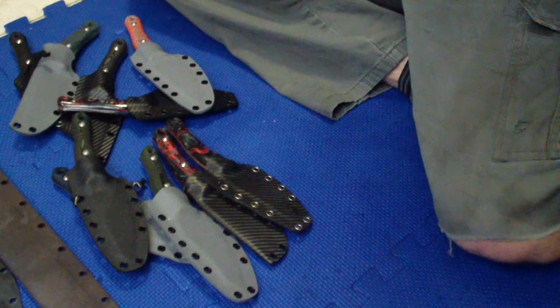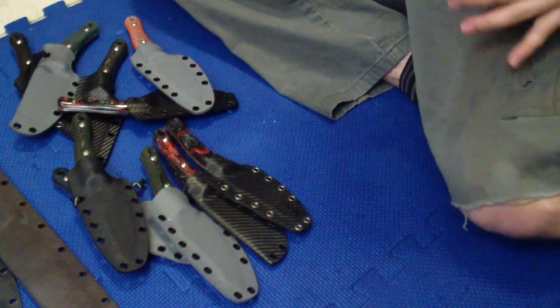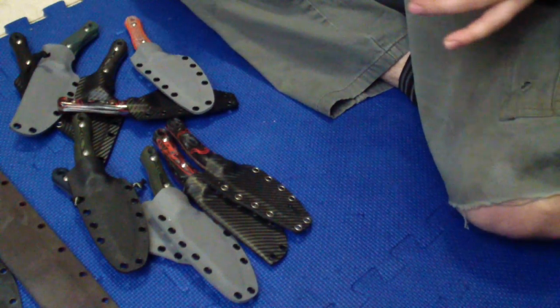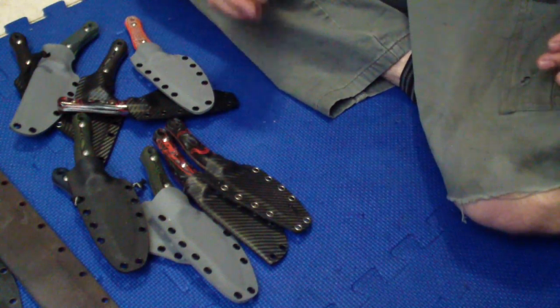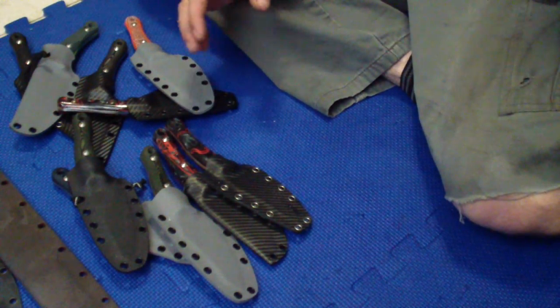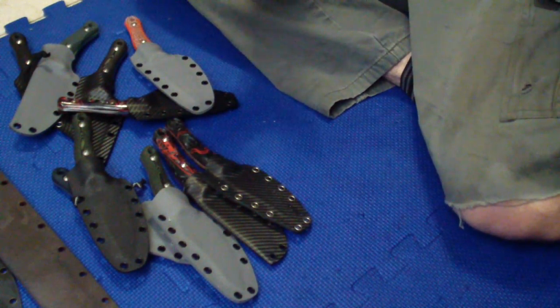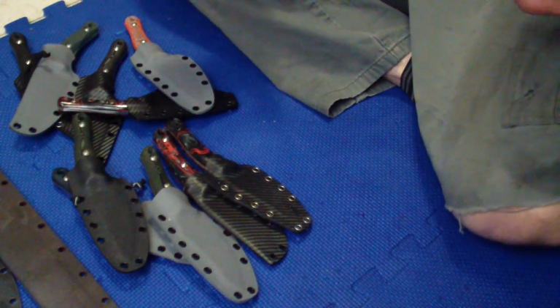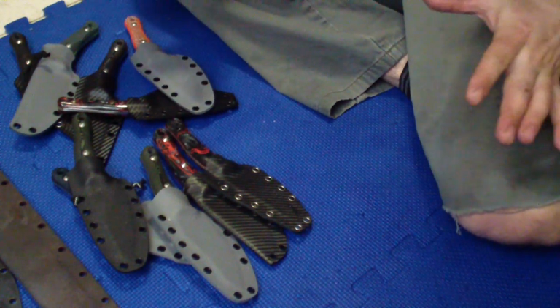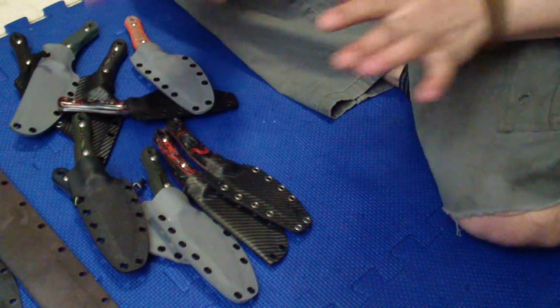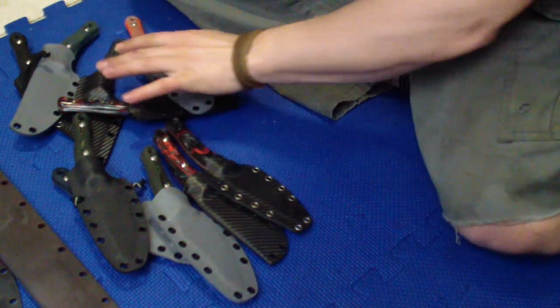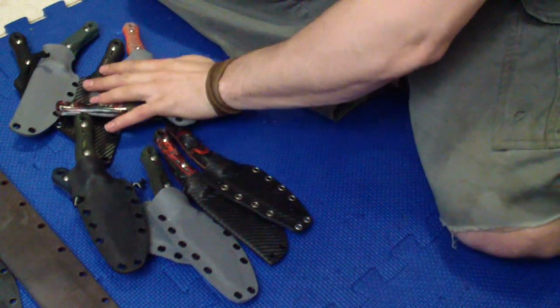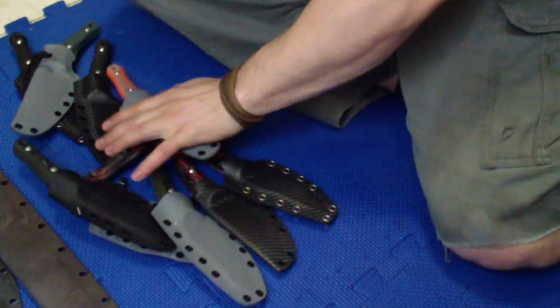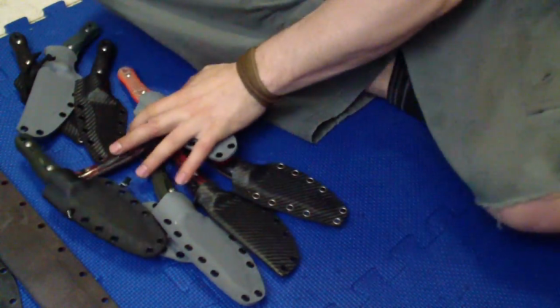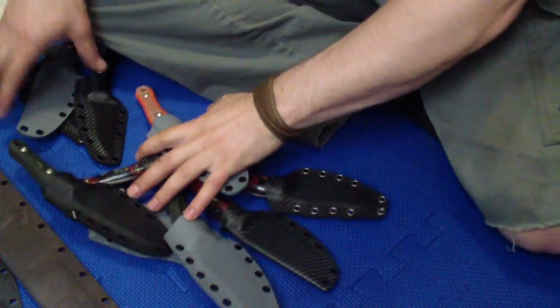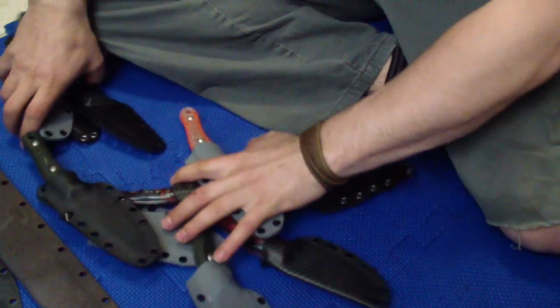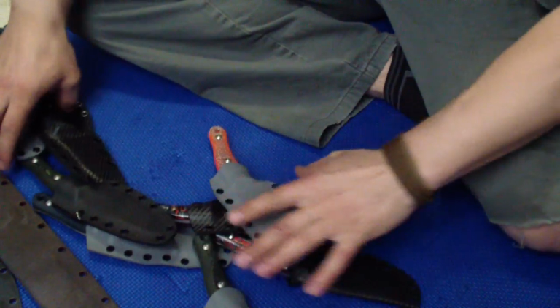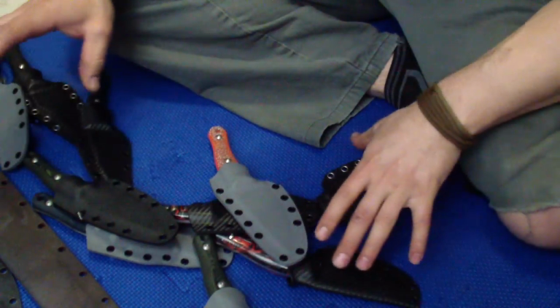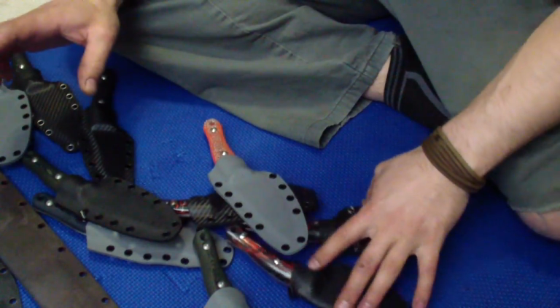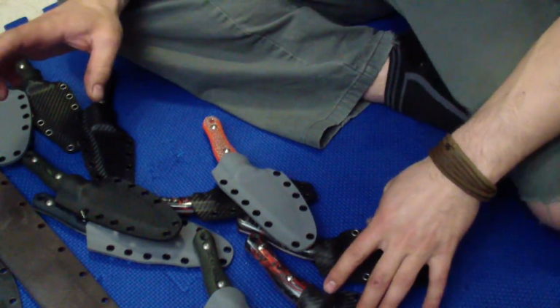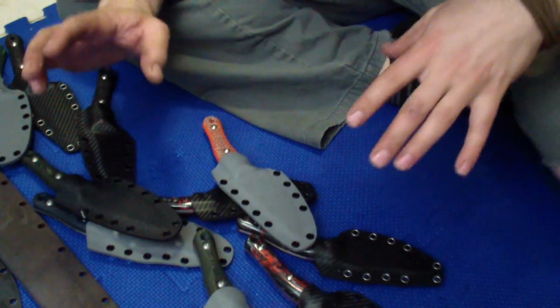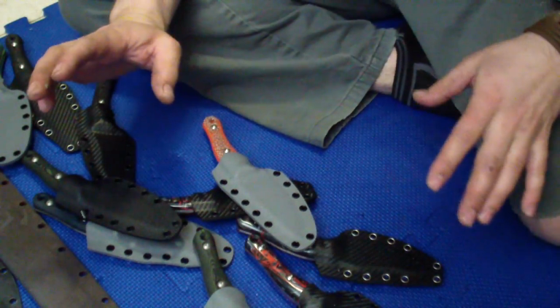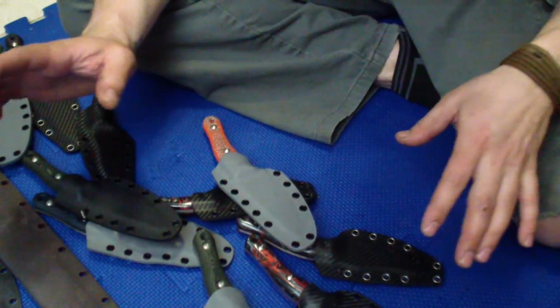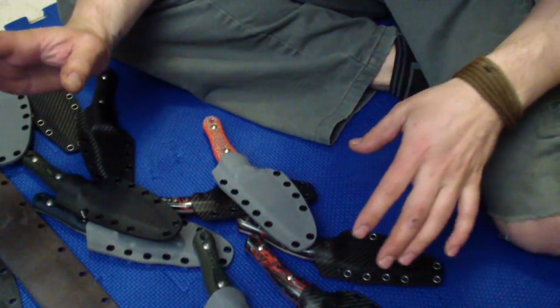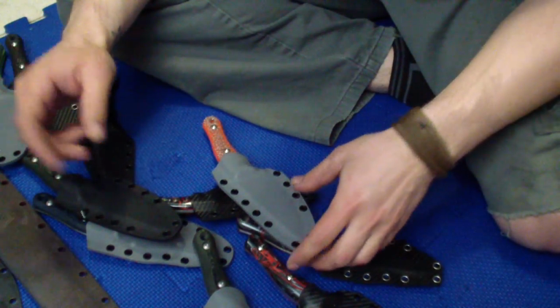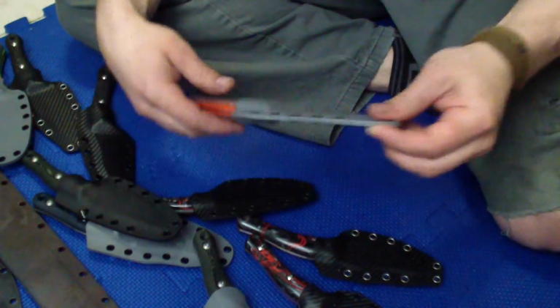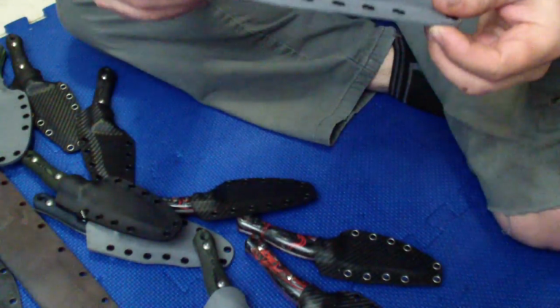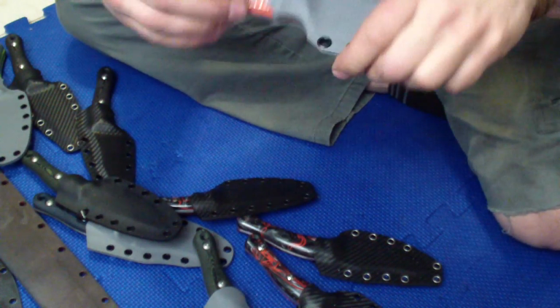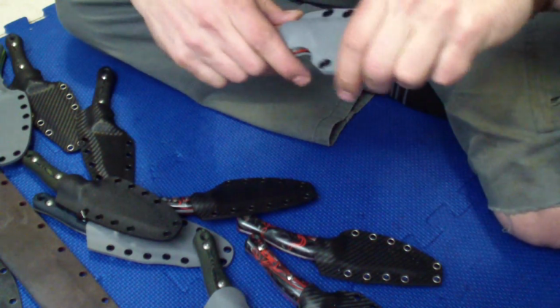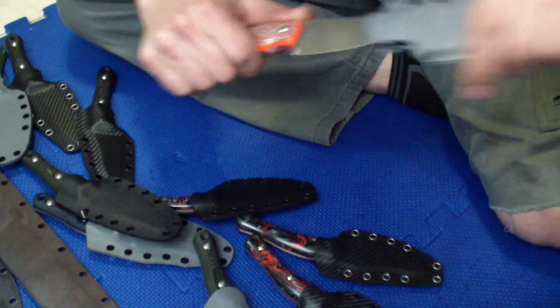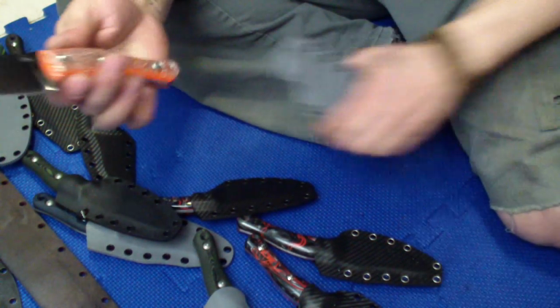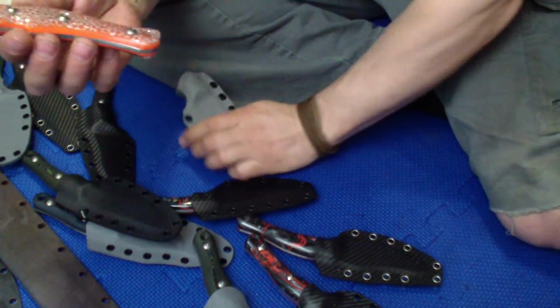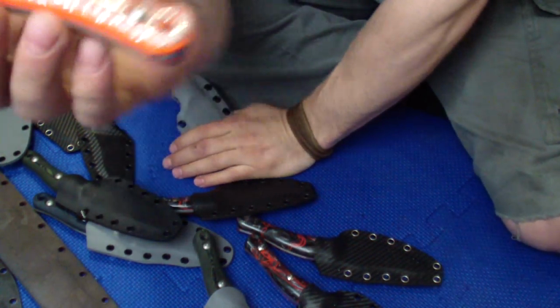Hey guys, how are you doing? I've been busy. This is still the old stuff I want to show you. I did a couple little changes that I think a lot of you will like. Finished this one, refinished the handle on this.